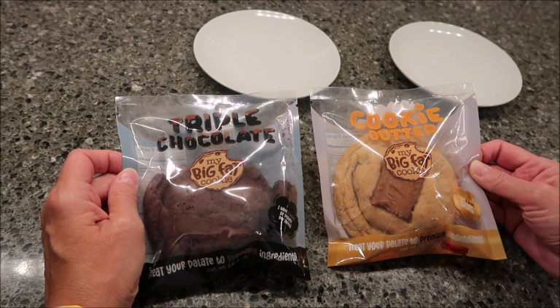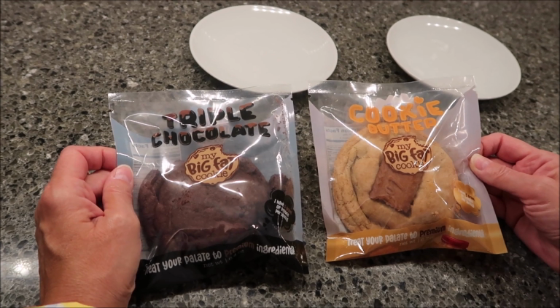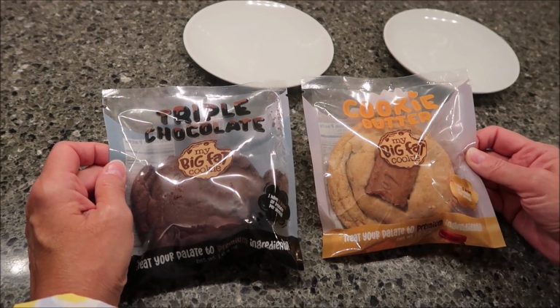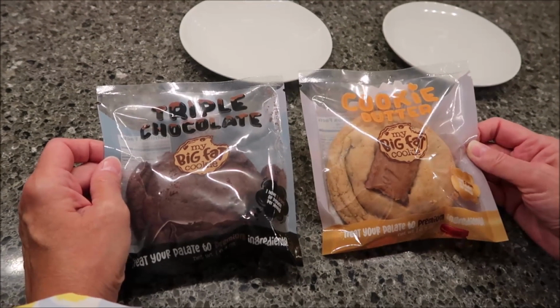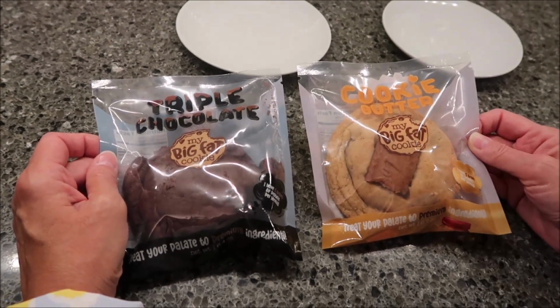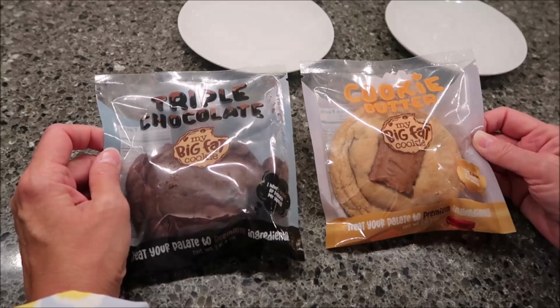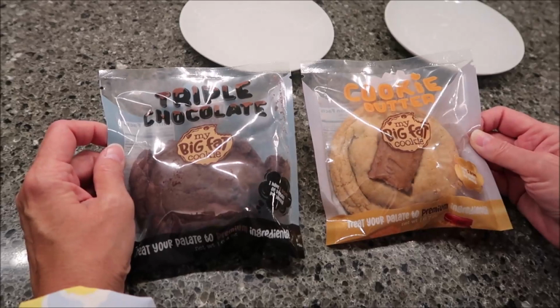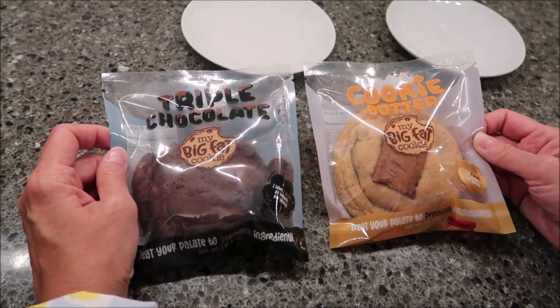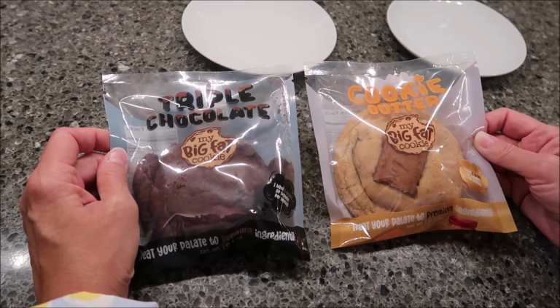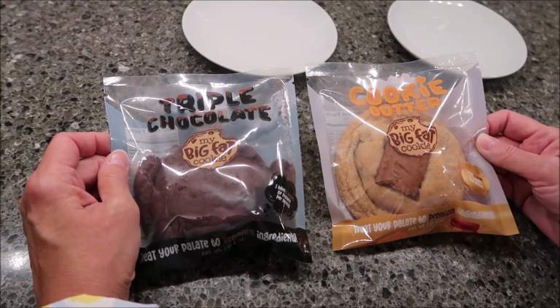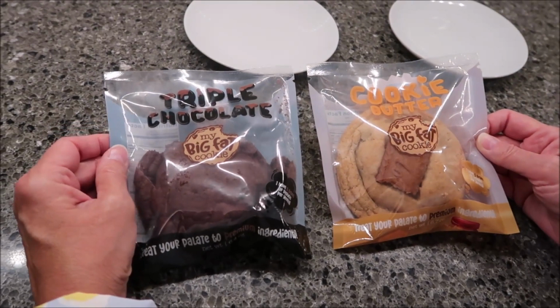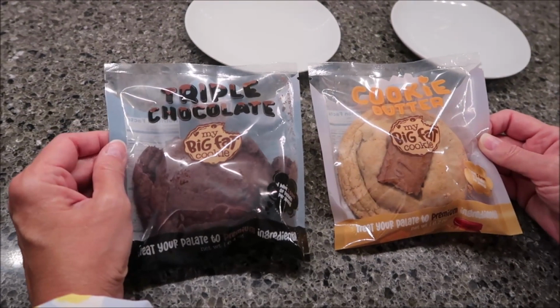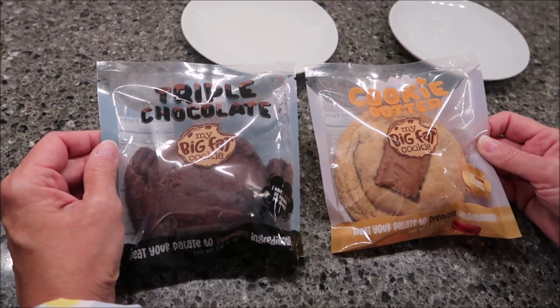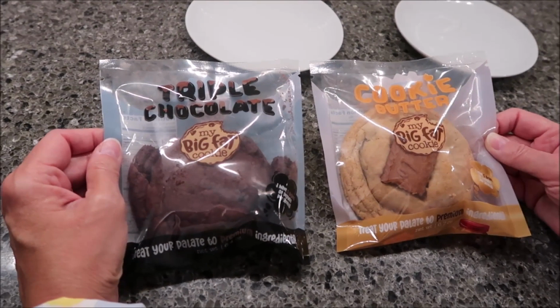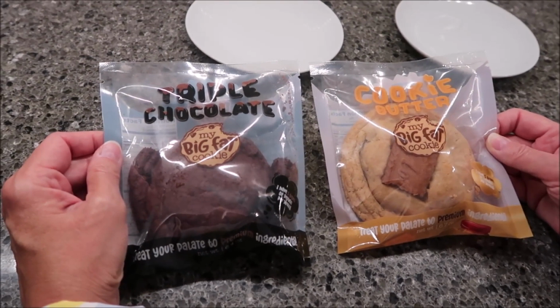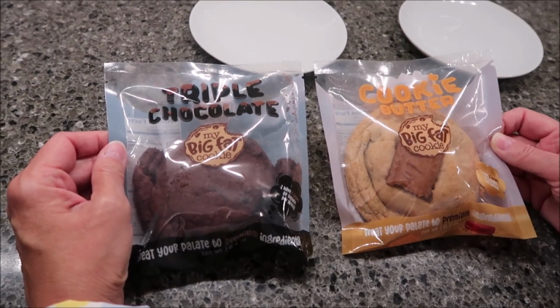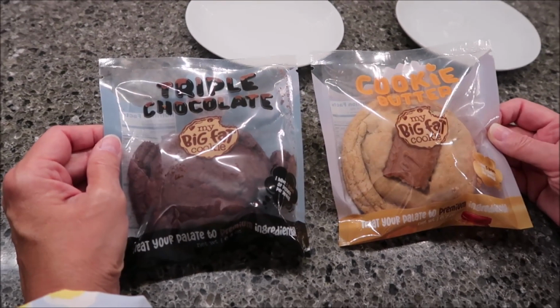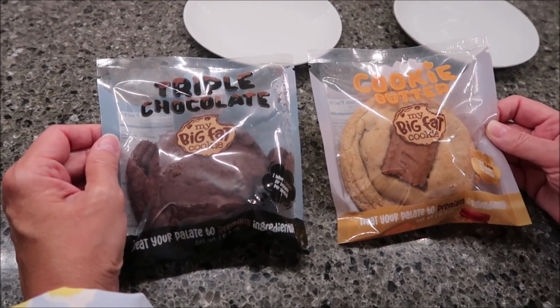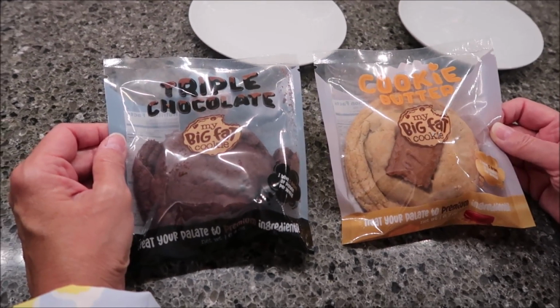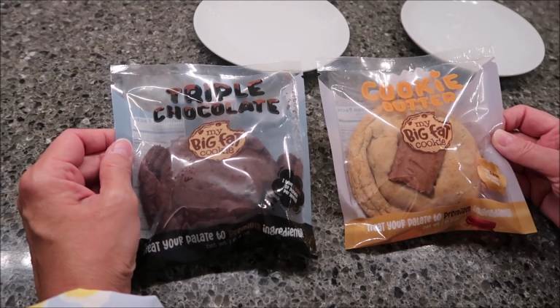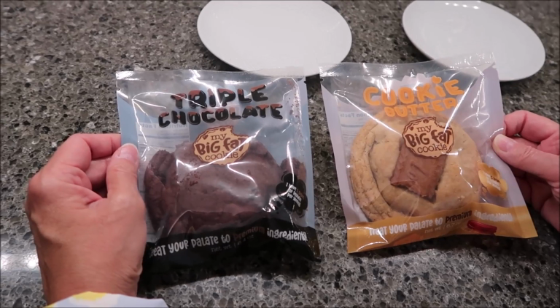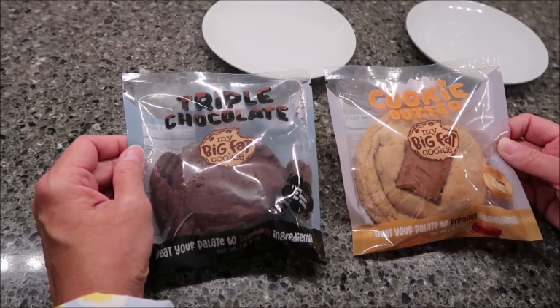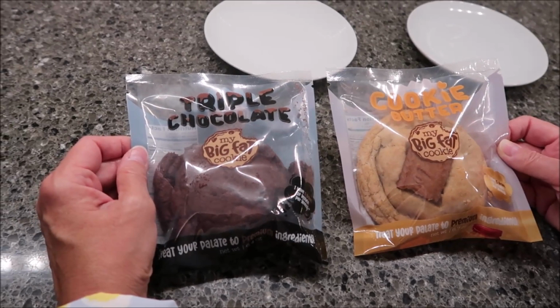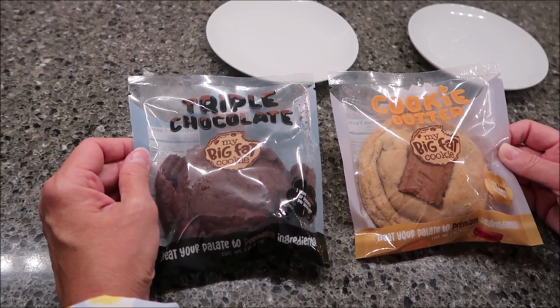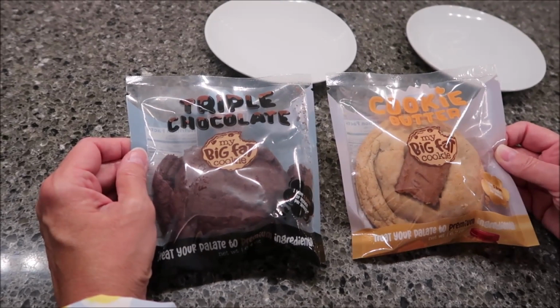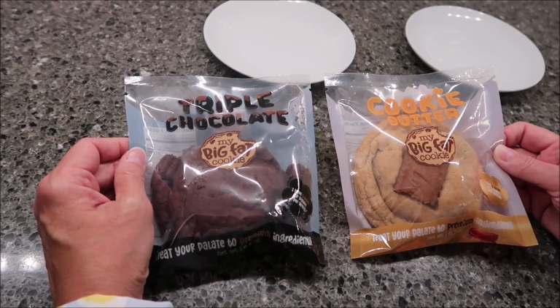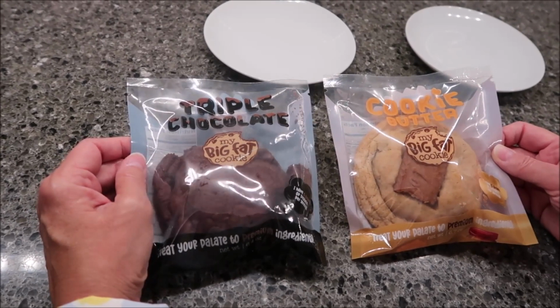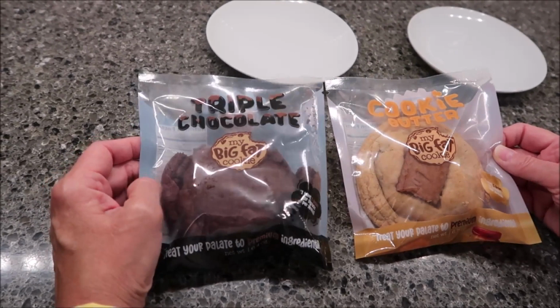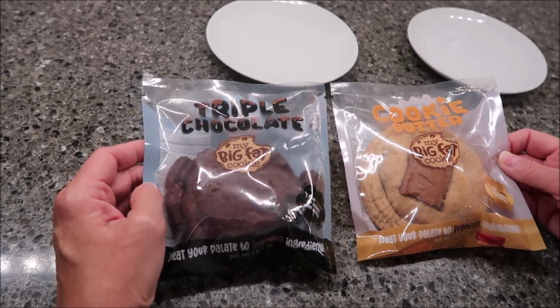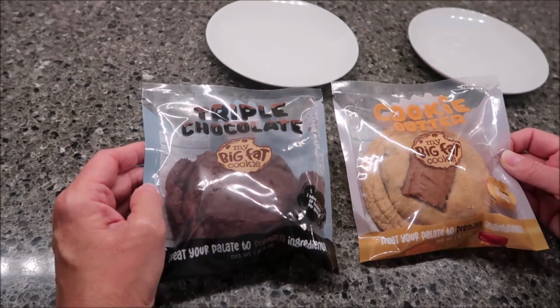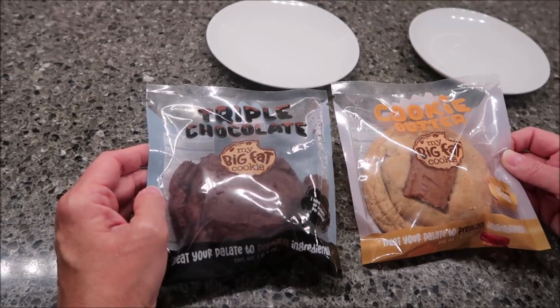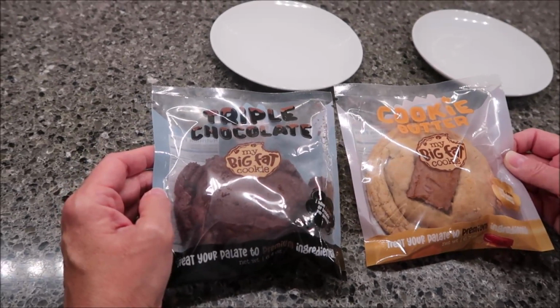Today, Kevin and I are going to be trying My Big Fat Cookie. We have the triple chocolate and the cookie butter. Thank you to Rachel for sending us these — we greatly, greatly appreciate it.